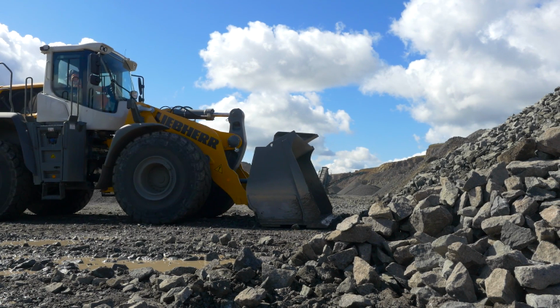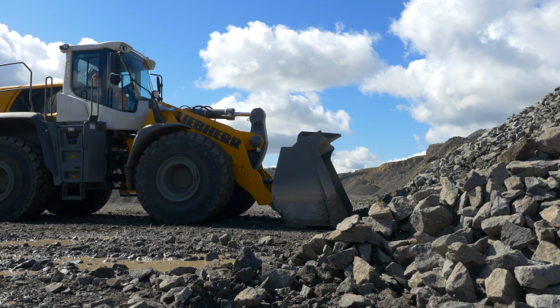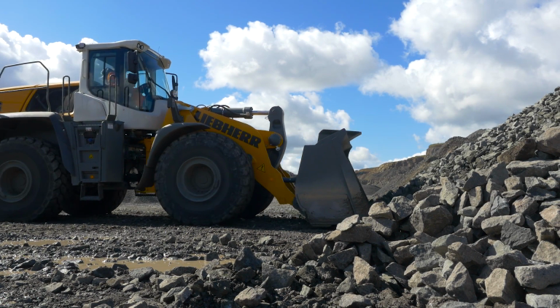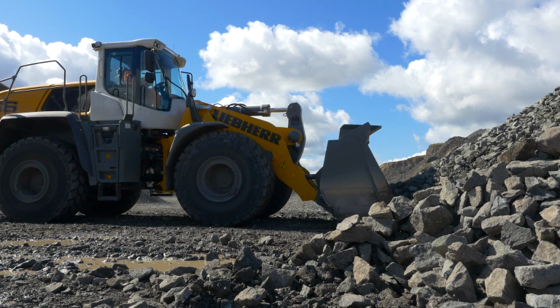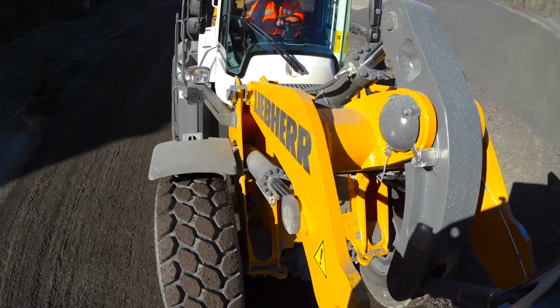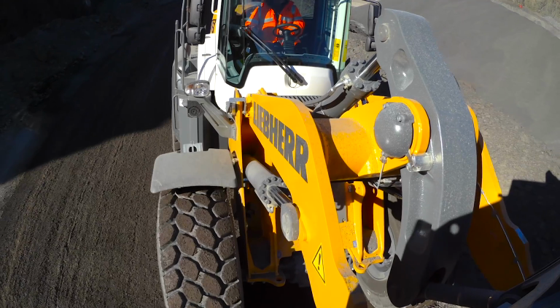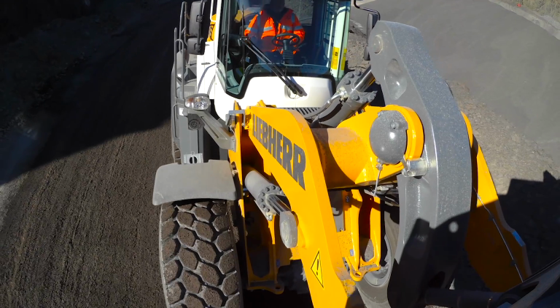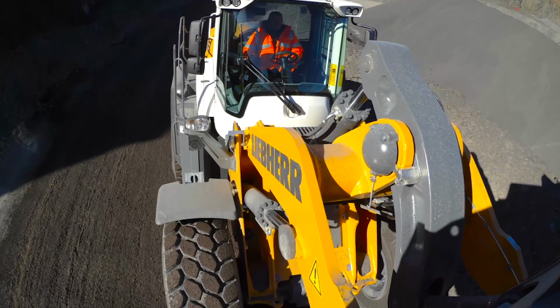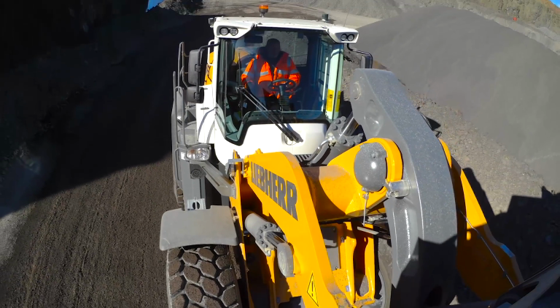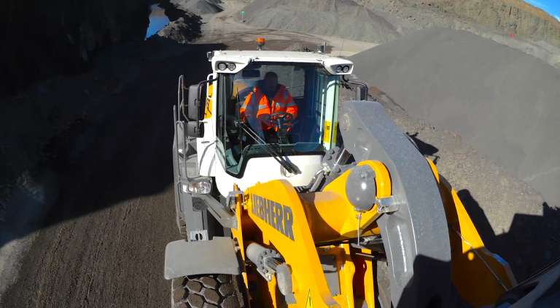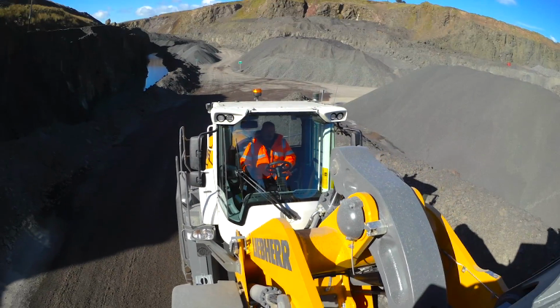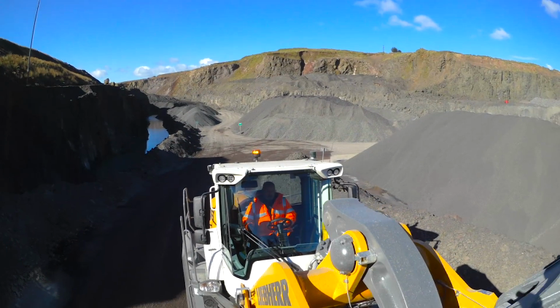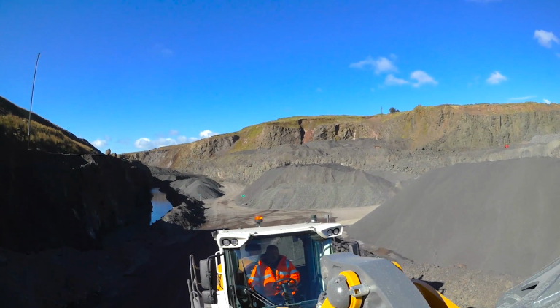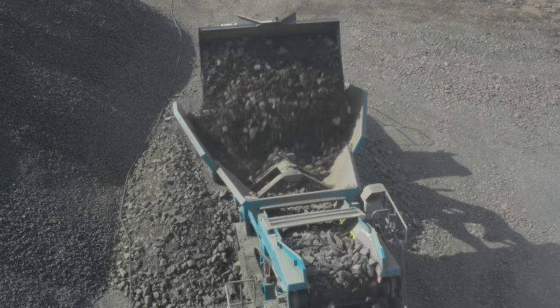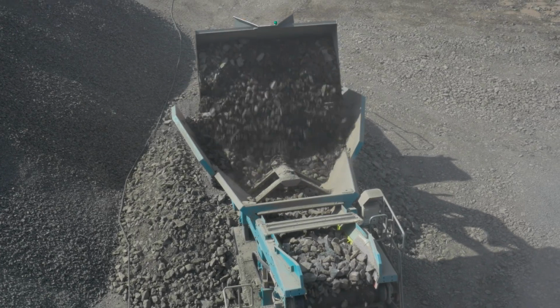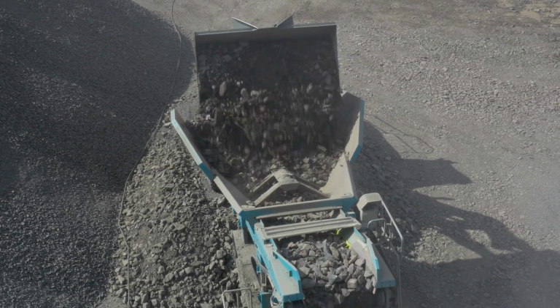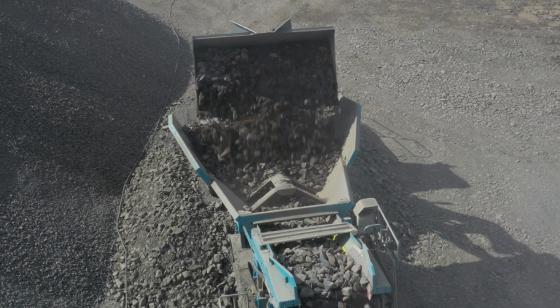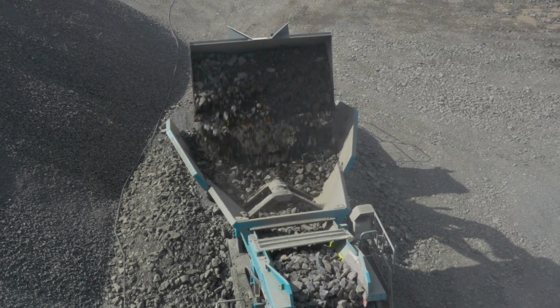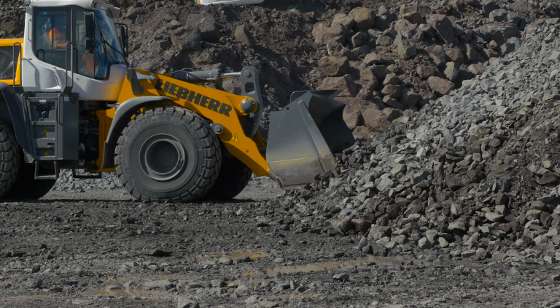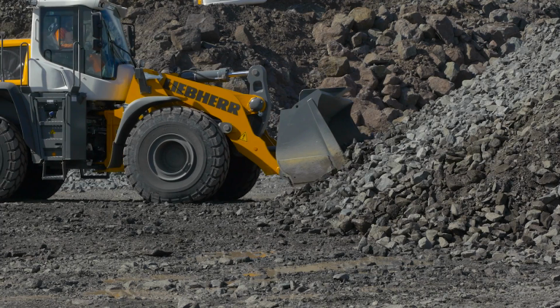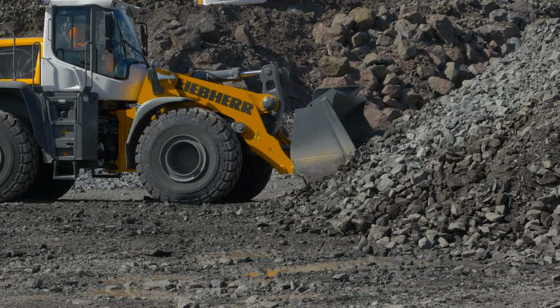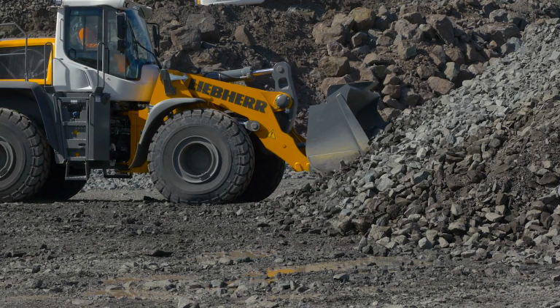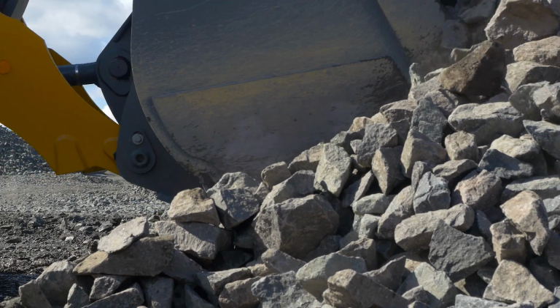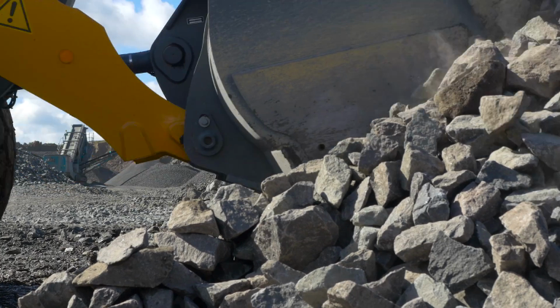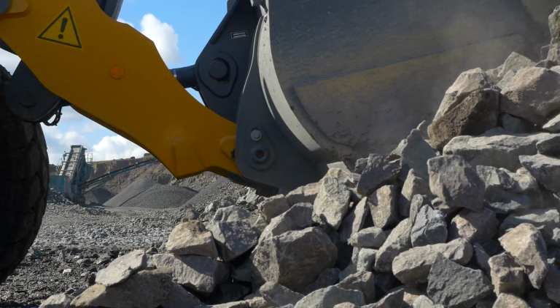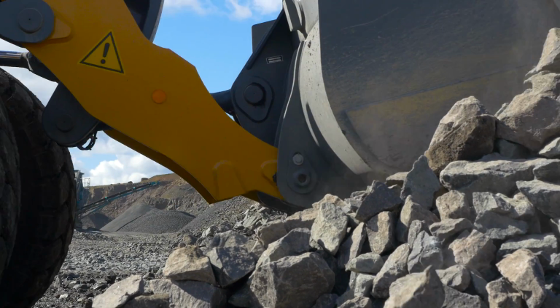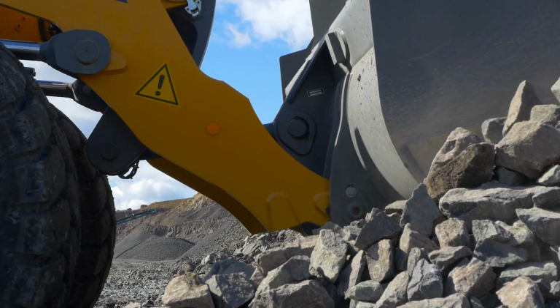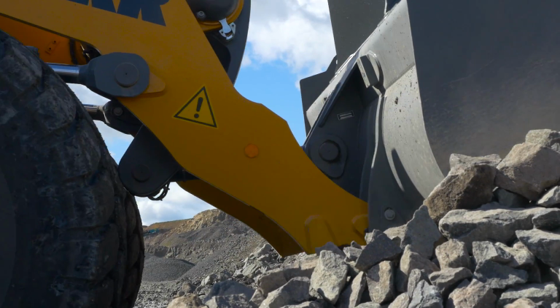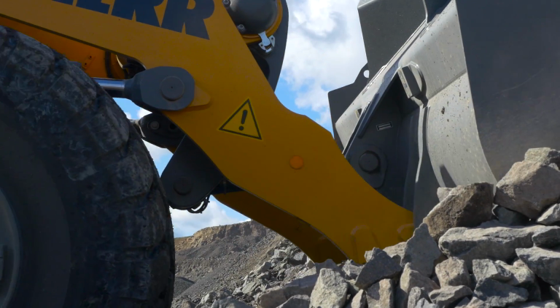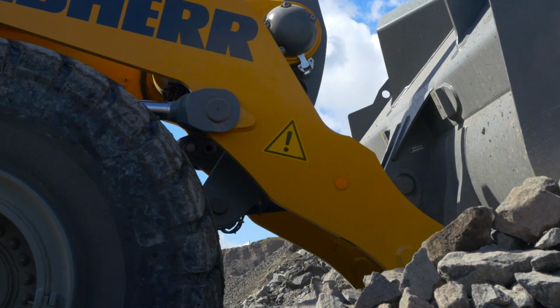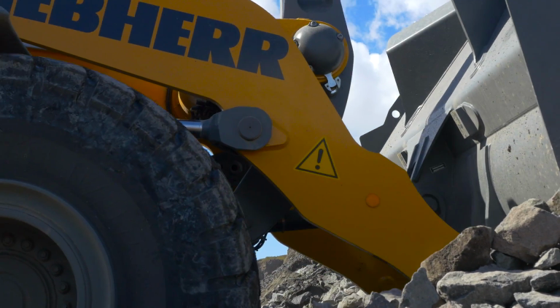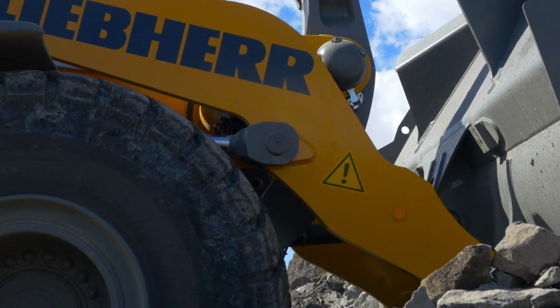Our heavy-duty axles and in-house designed component parts are more reliable, minimising downtime. The strengthened Z-Kinematics can deliver up to 20% more breakout force.